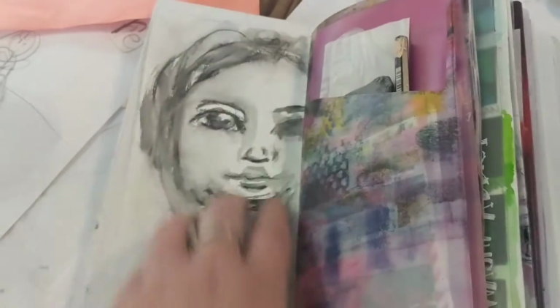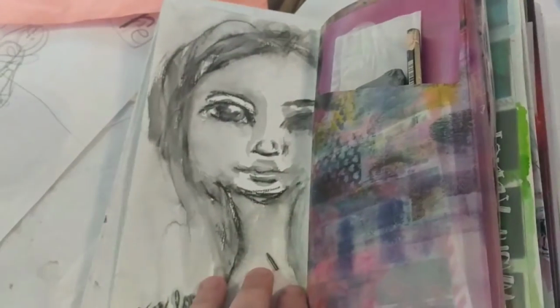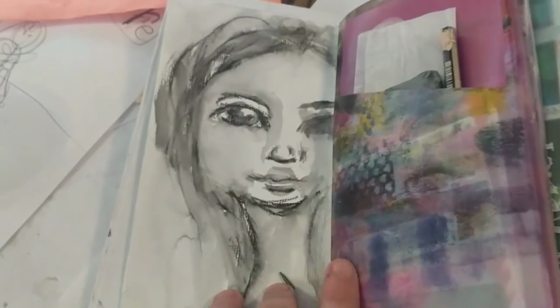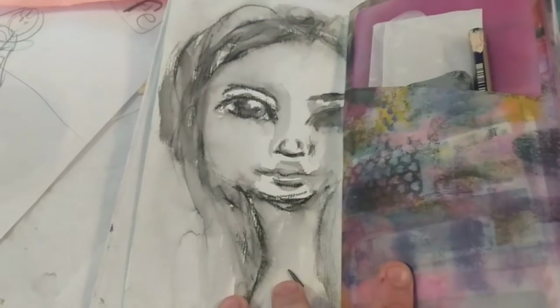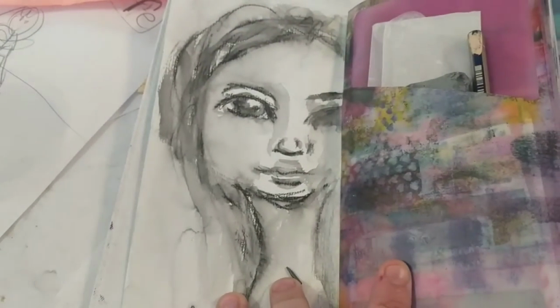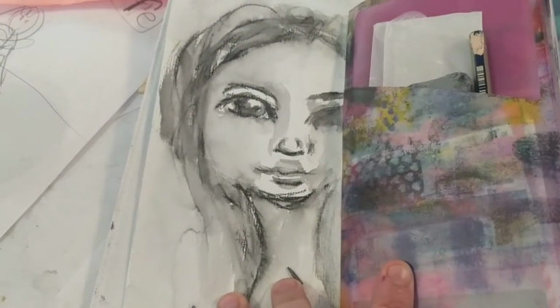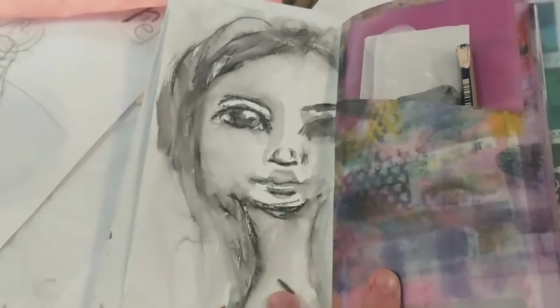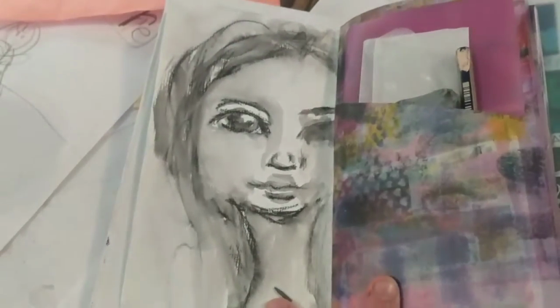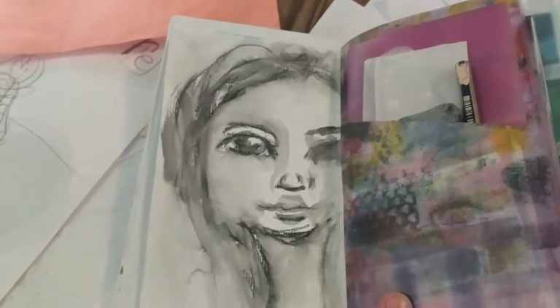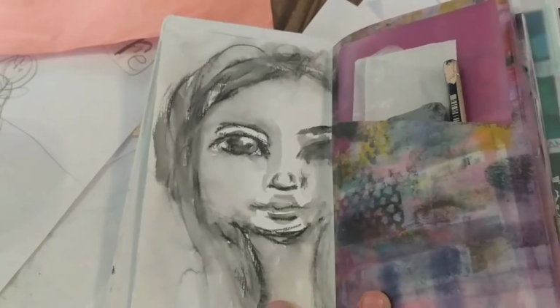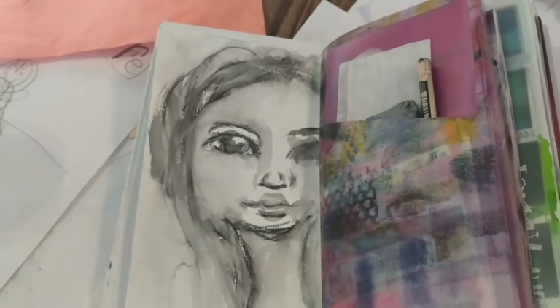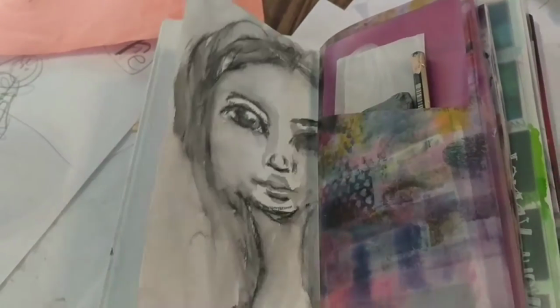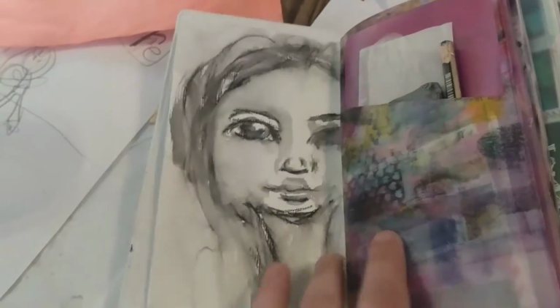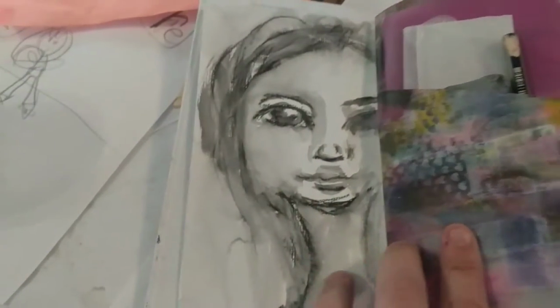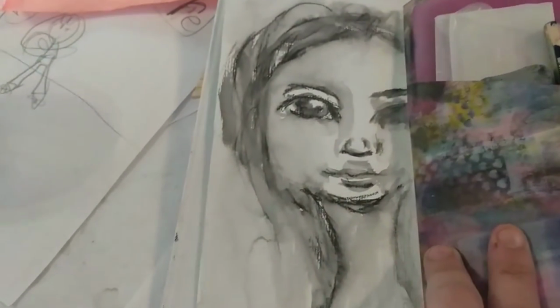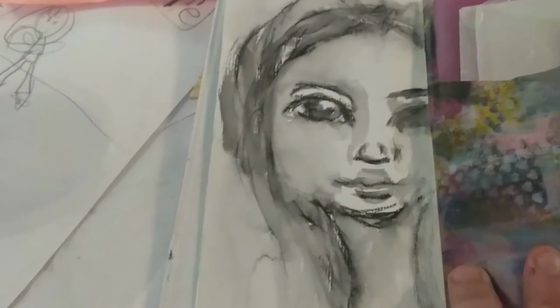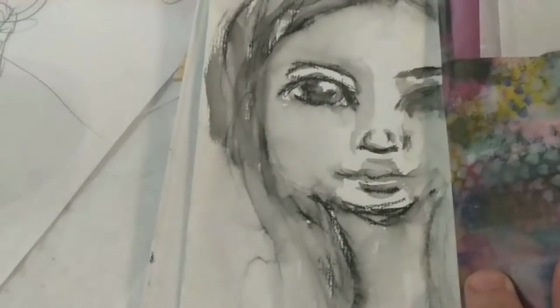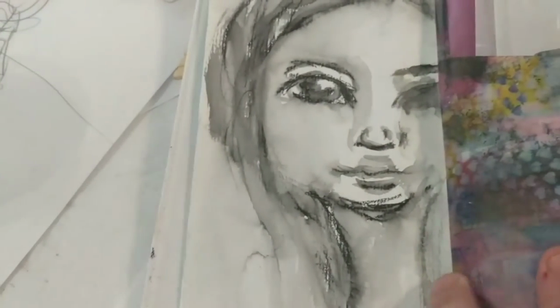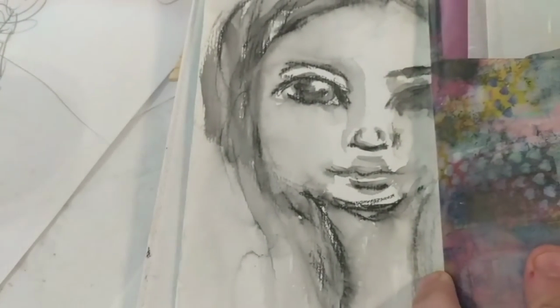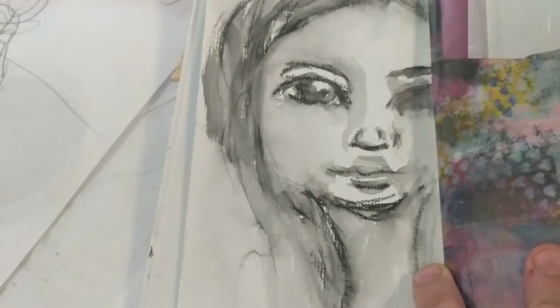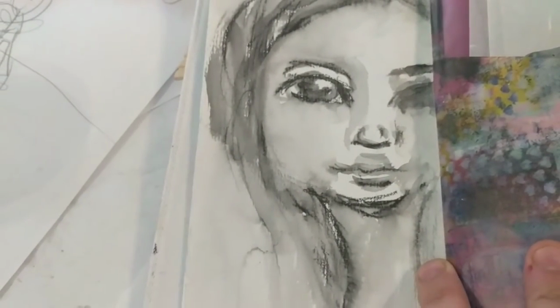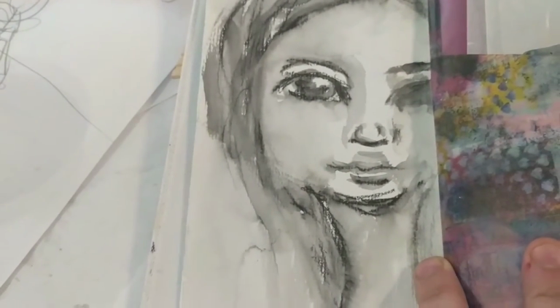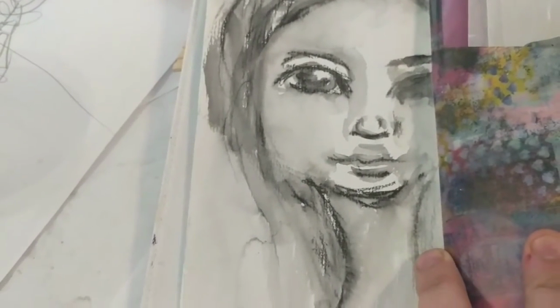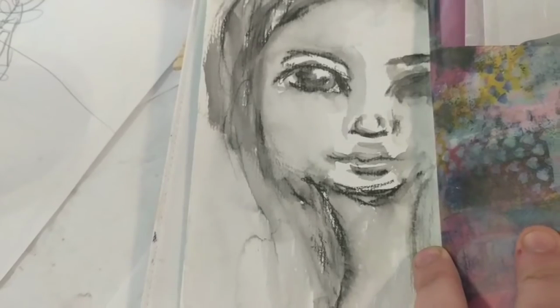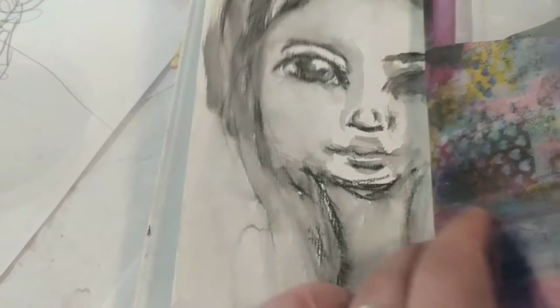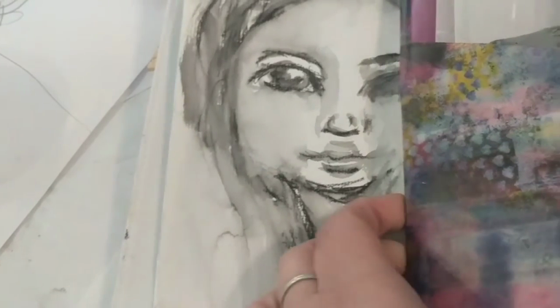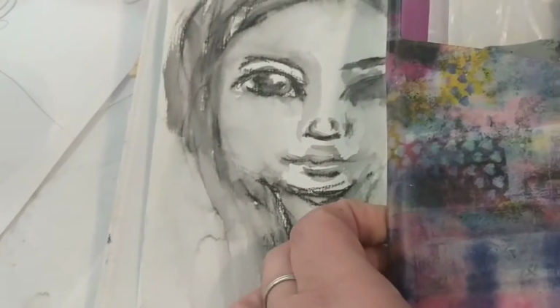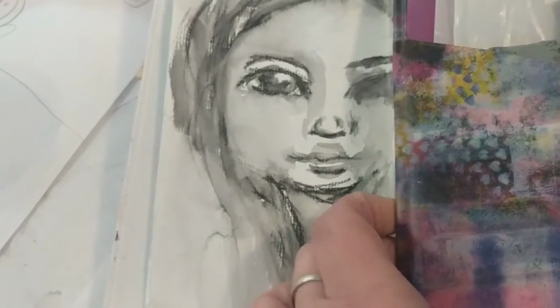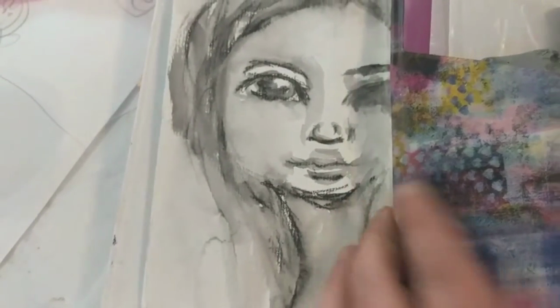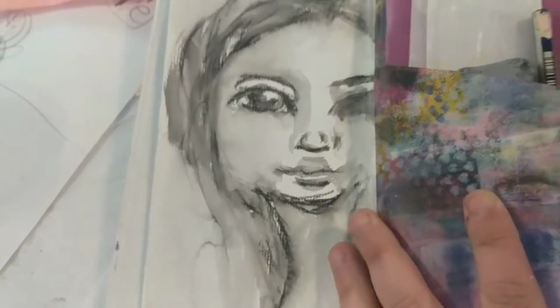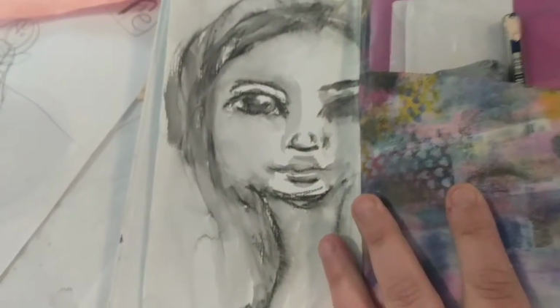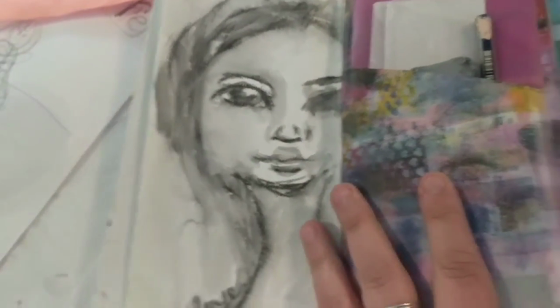This was done just with a Stabilo Marksall pencil and water. And this was part of the Expression Faces thing from Dana Wakely.